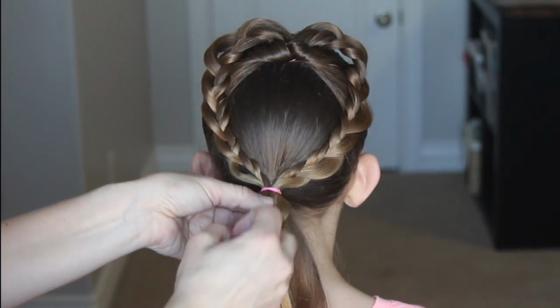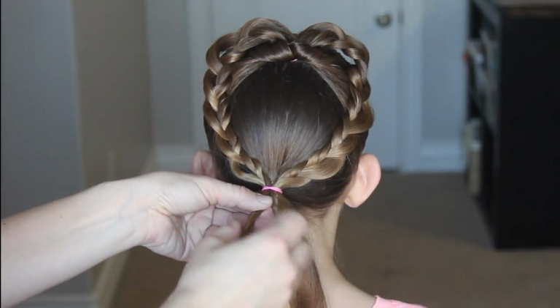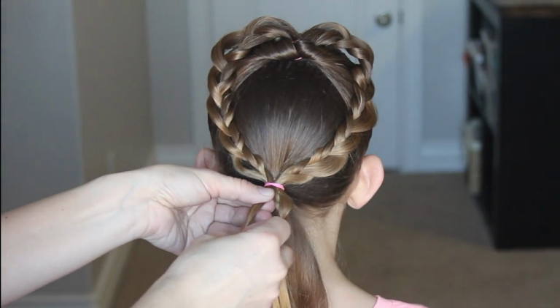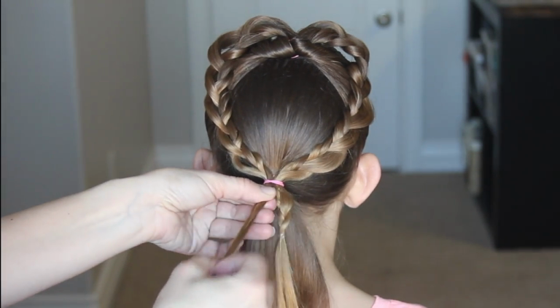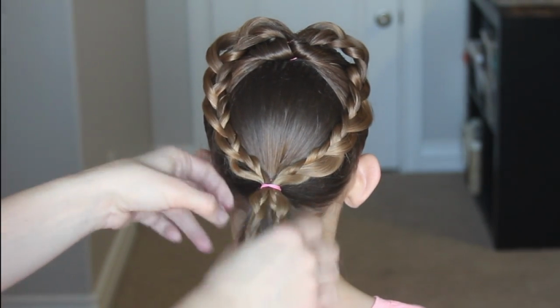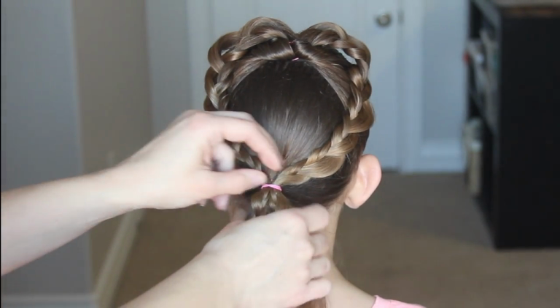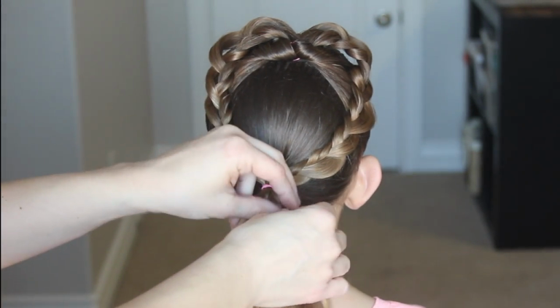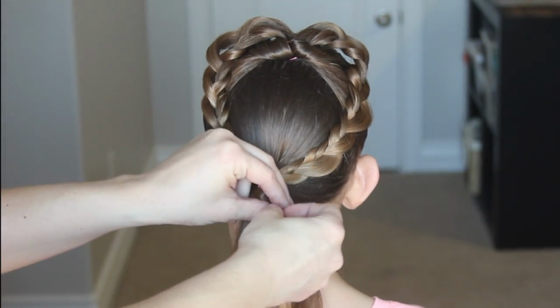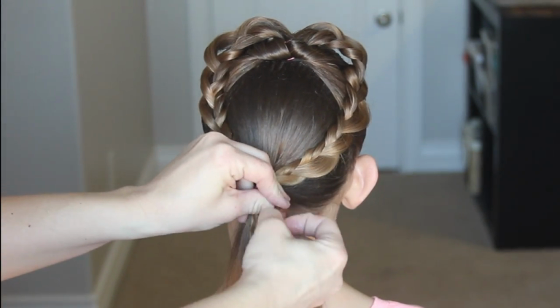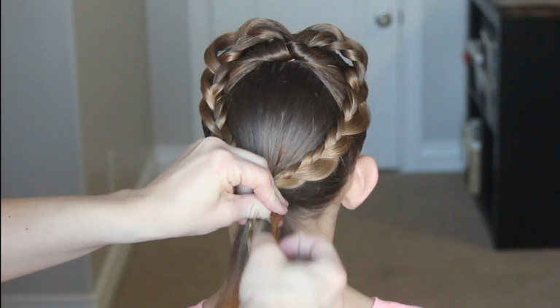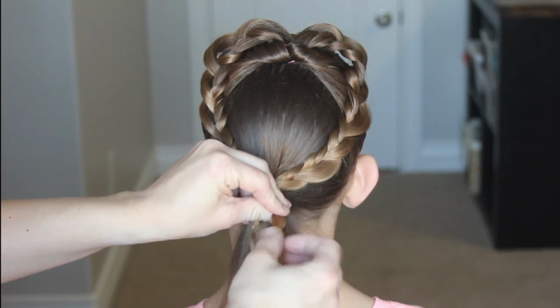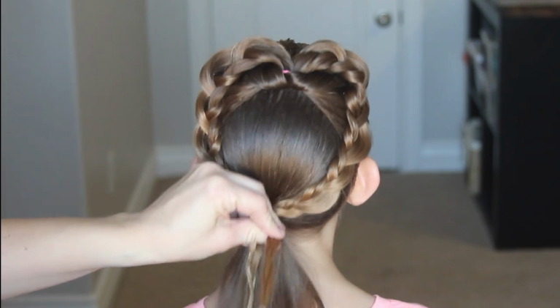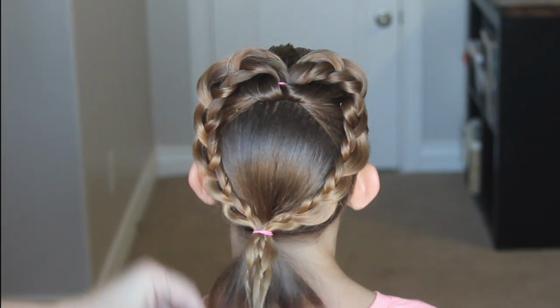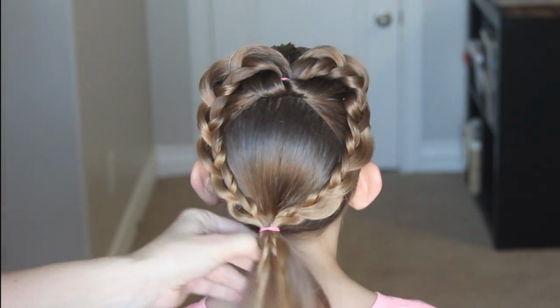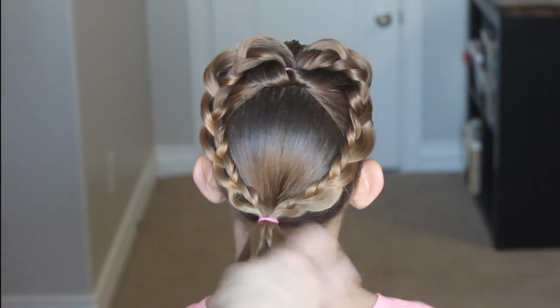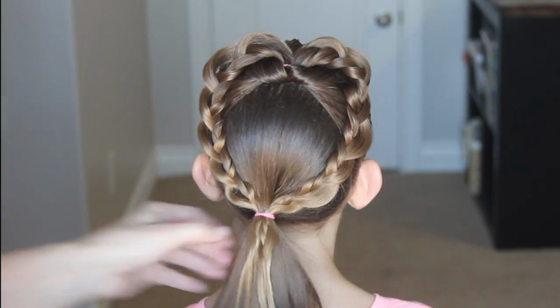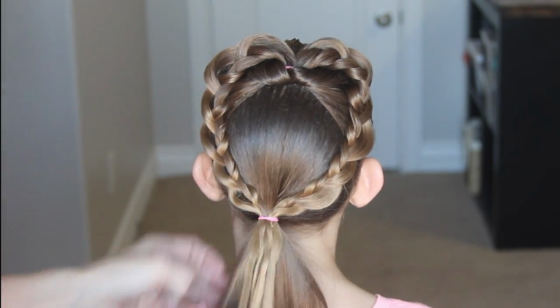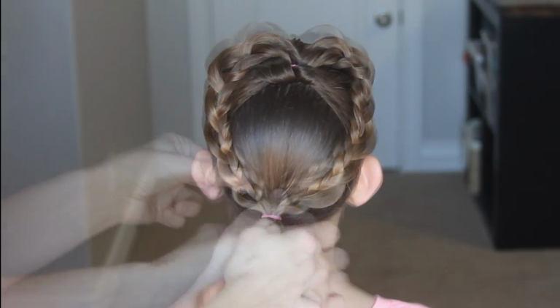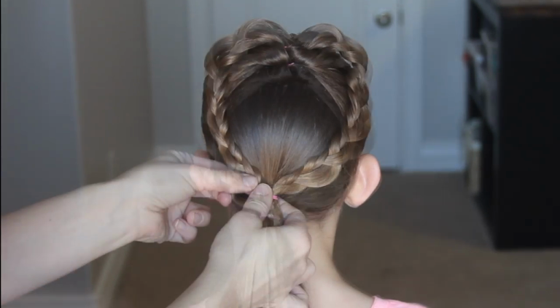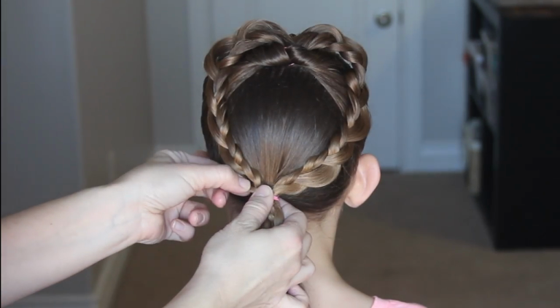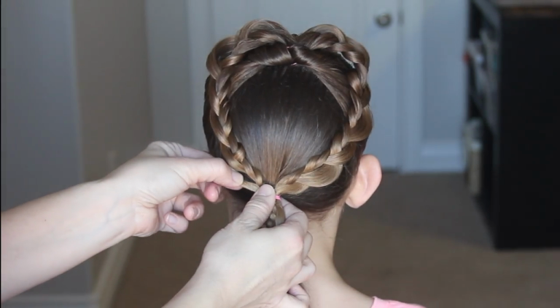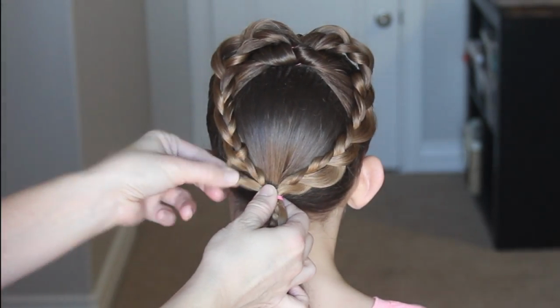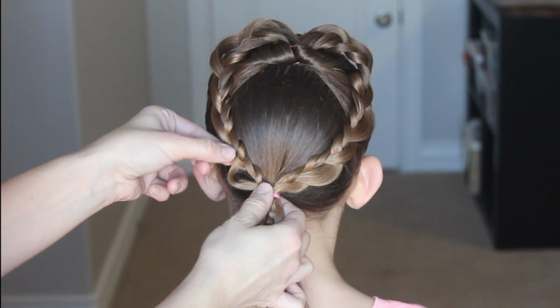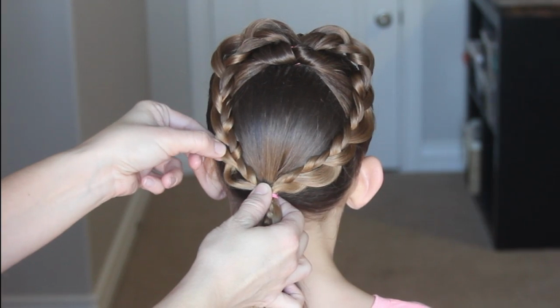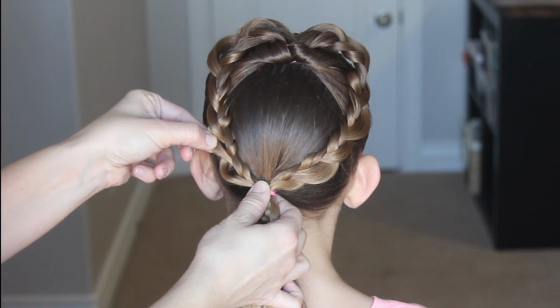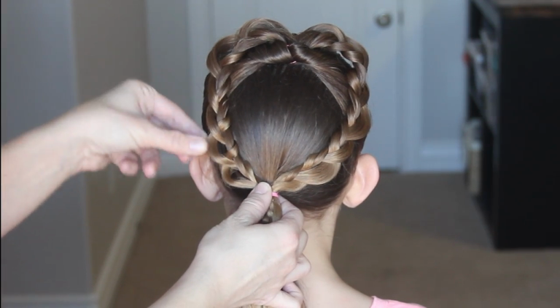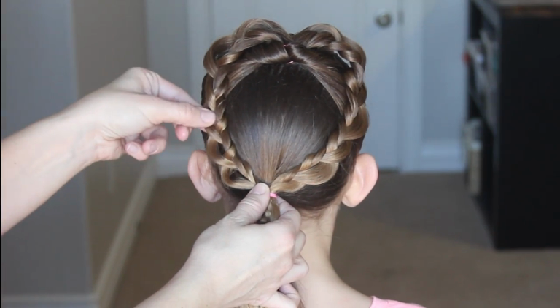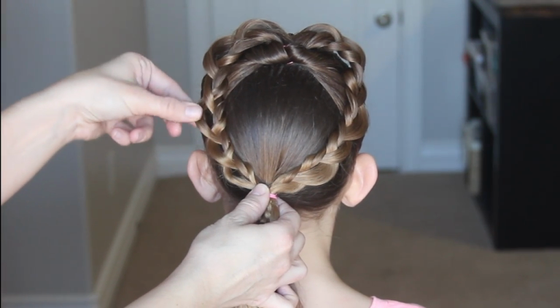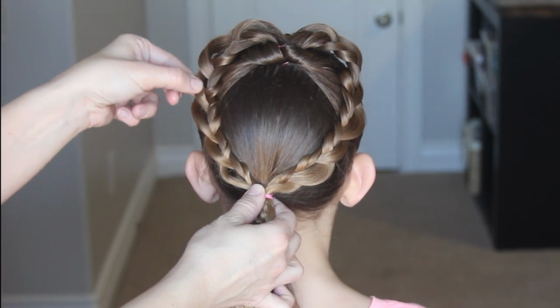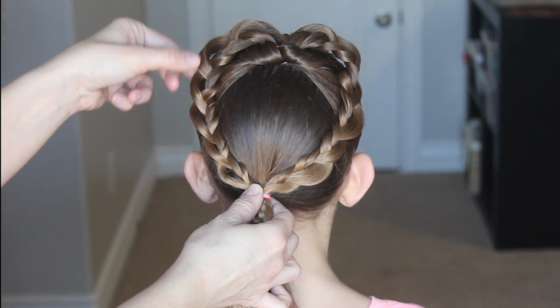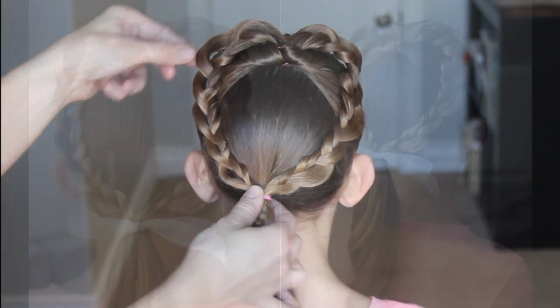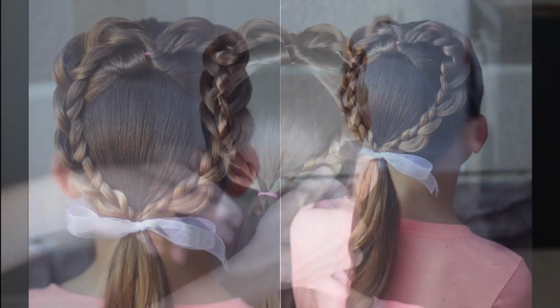Once that's secure, you can take the elastic out from the bottom of the two braids that we did, and then you can just tug on the edges to add a little more. Just do it as you see fit, and there you go!